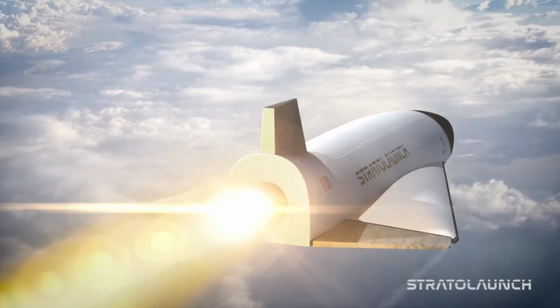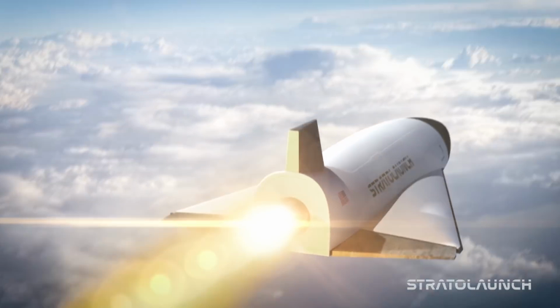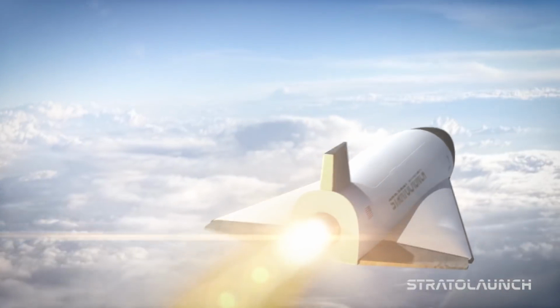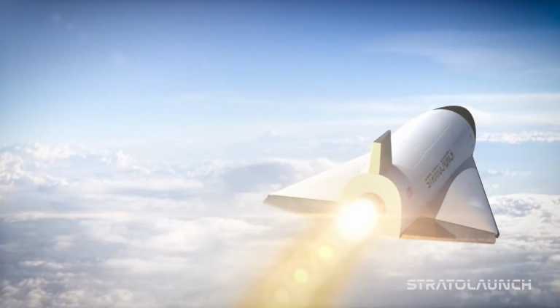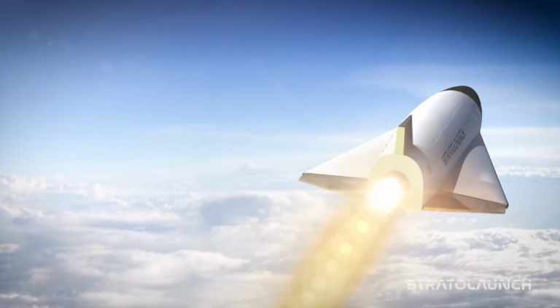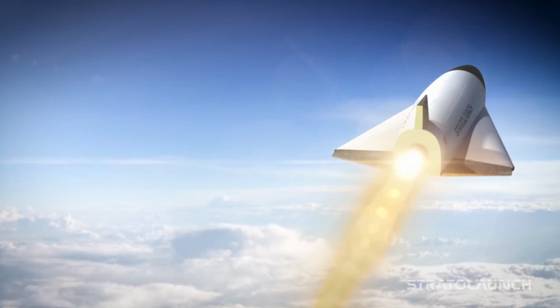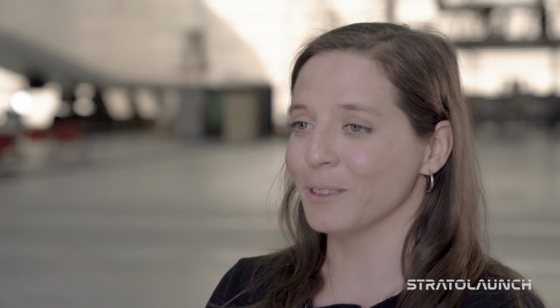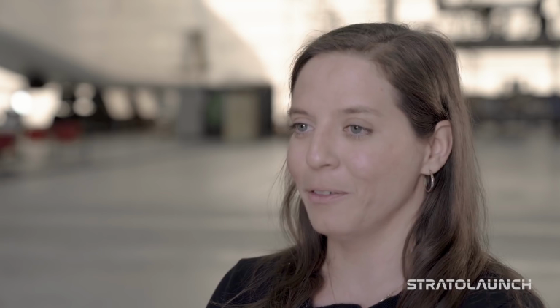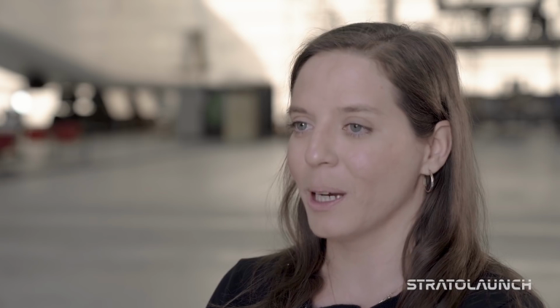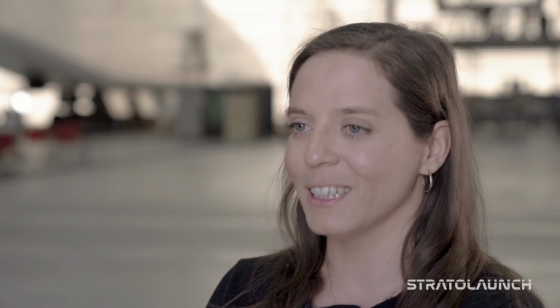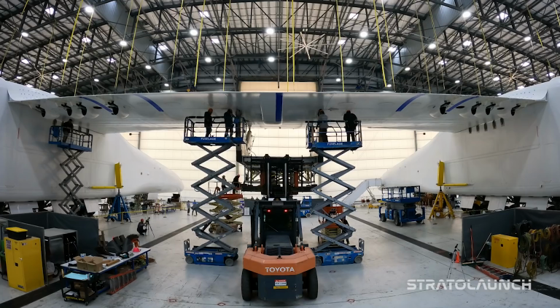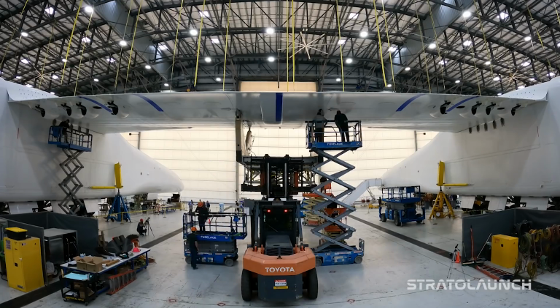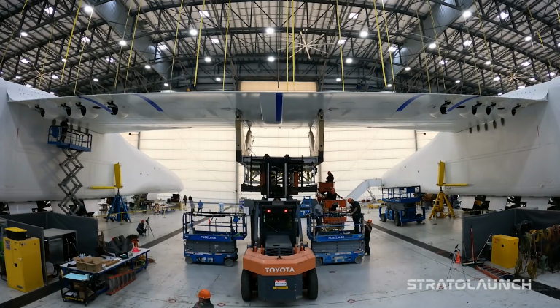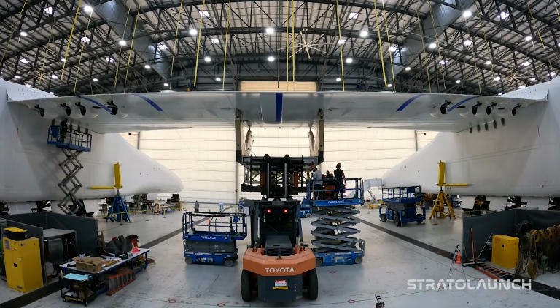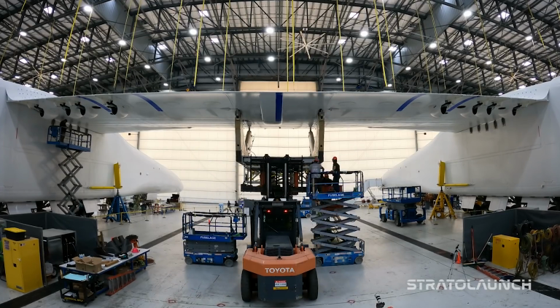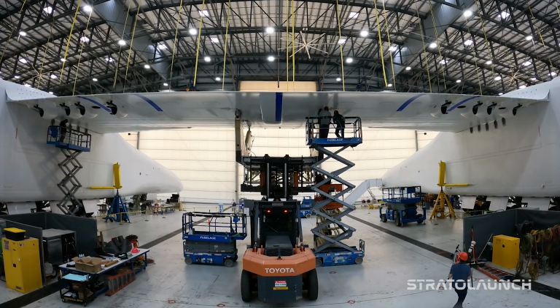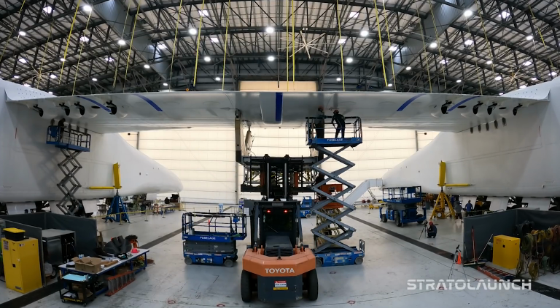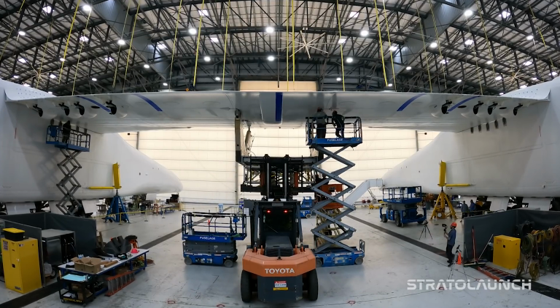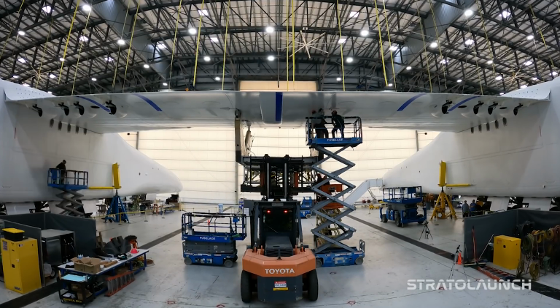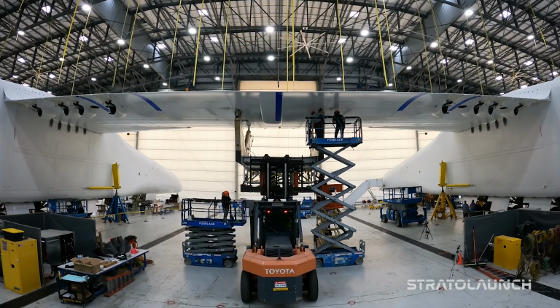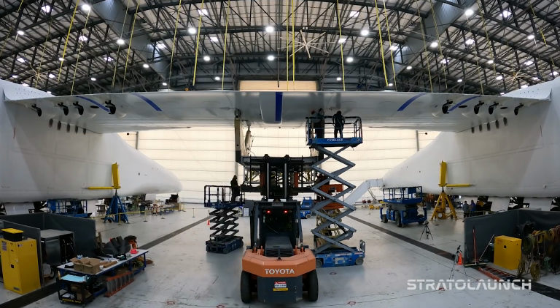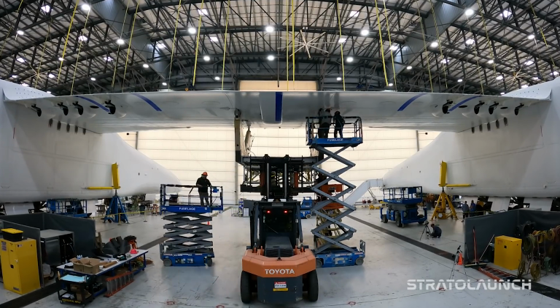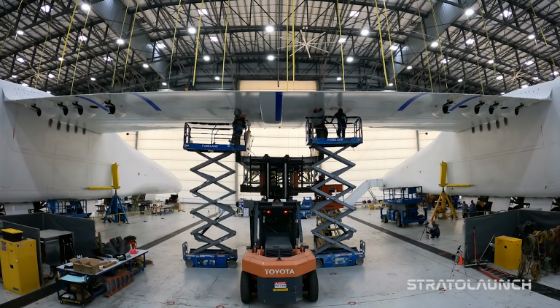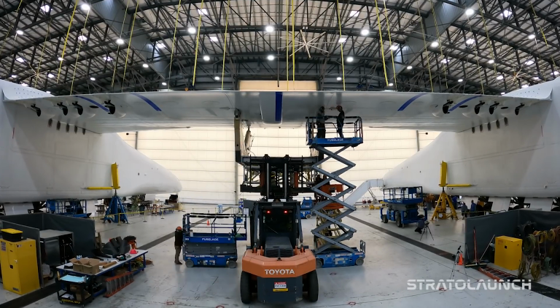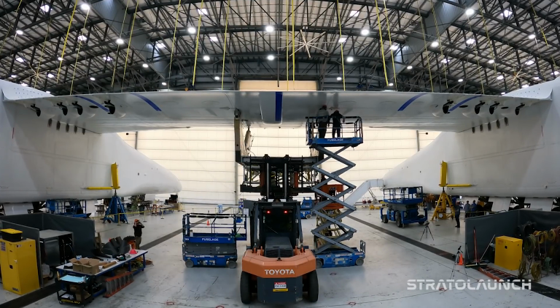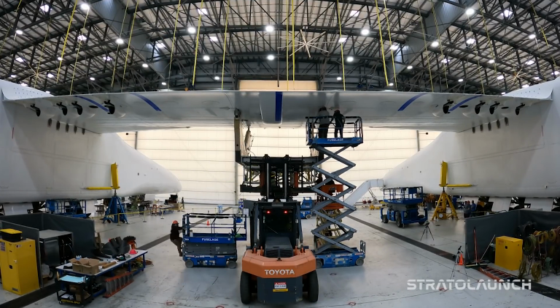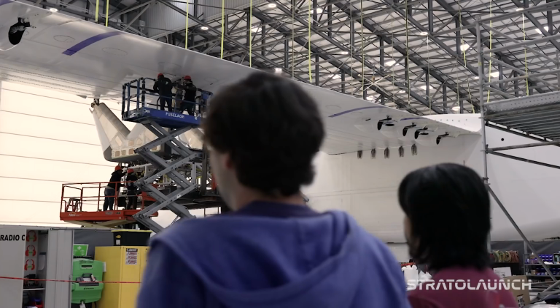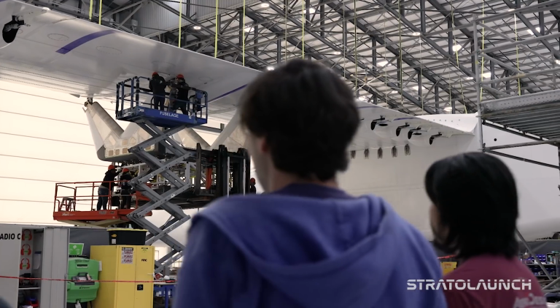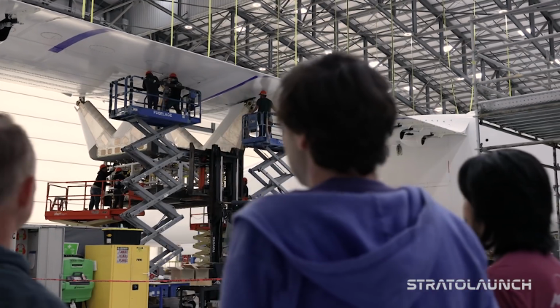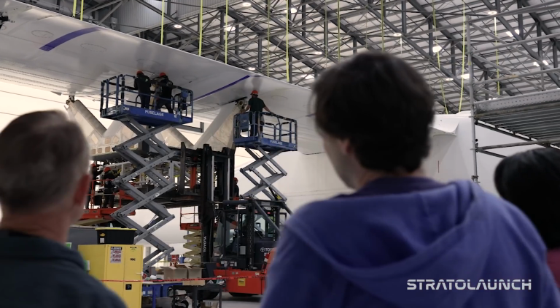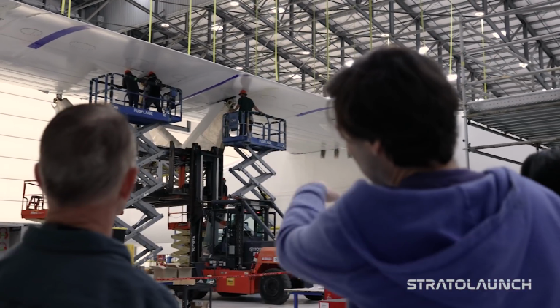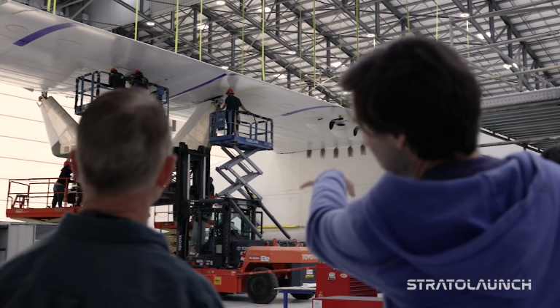Integrating the pylon onto the carrier aircraft is a really fun process because you've got large distances over which you're trying to fine tune to within a thousandth of an inch. It's a pretty interesting structure.